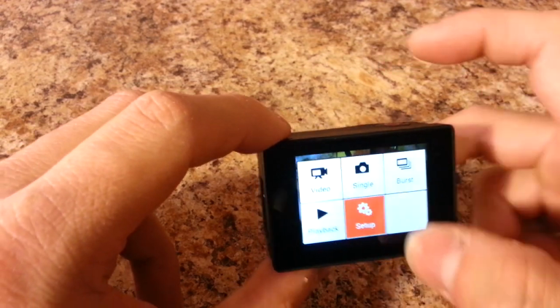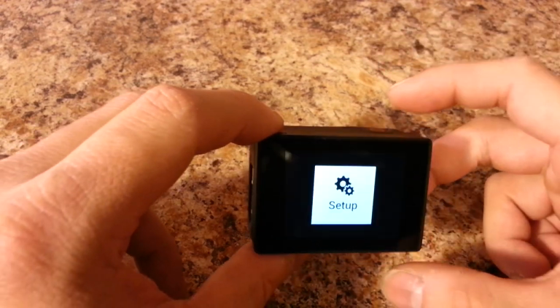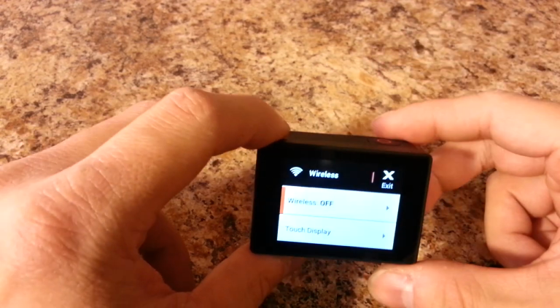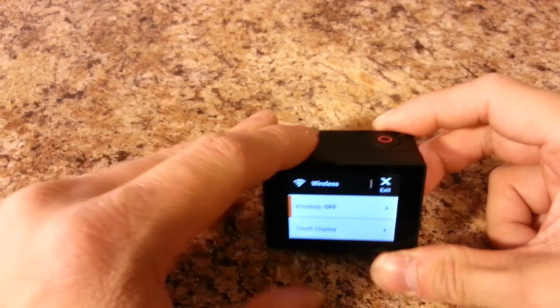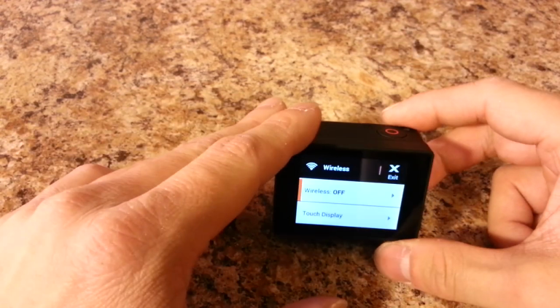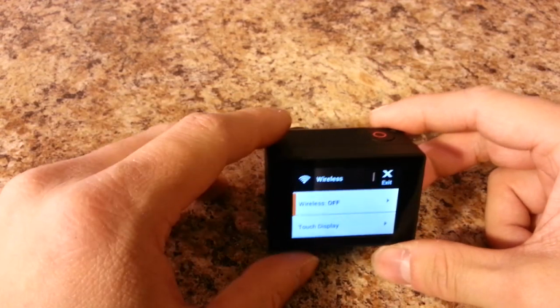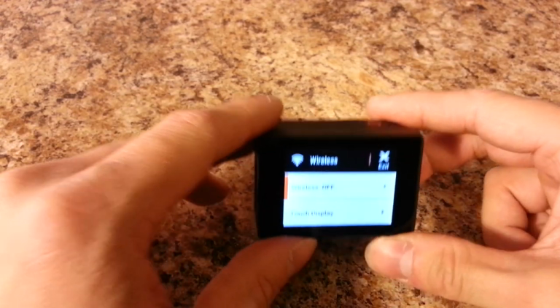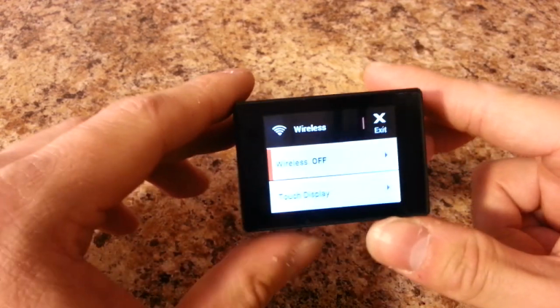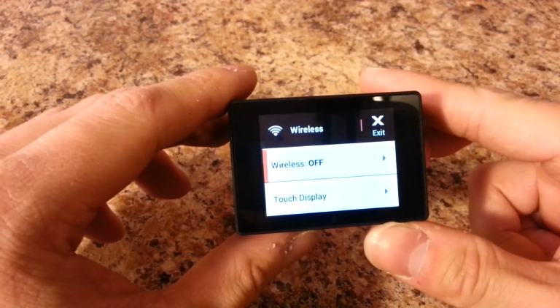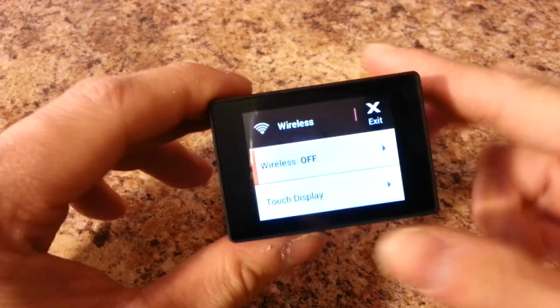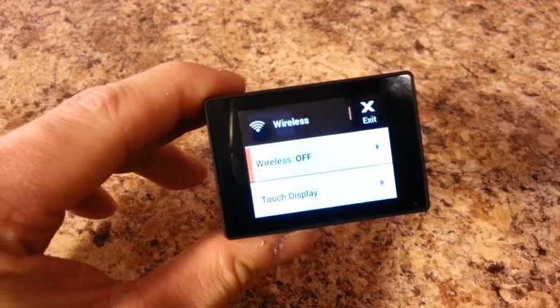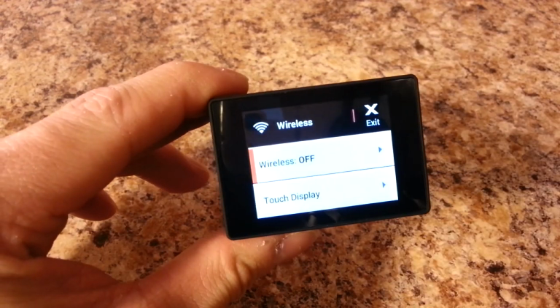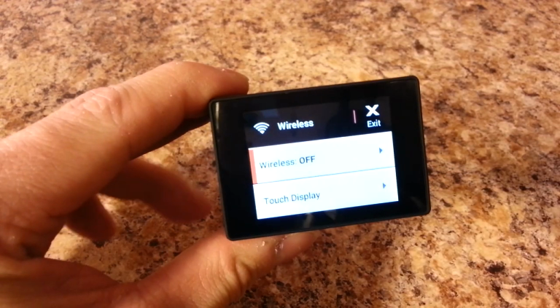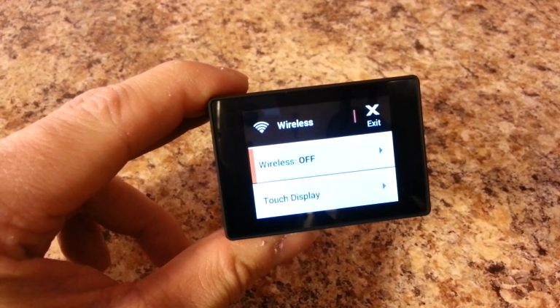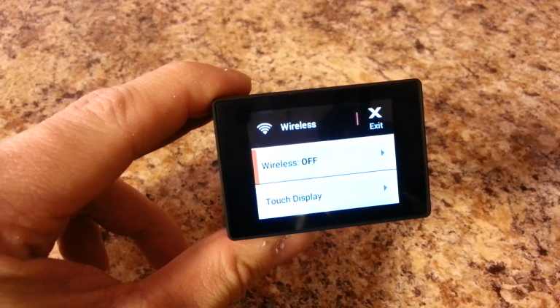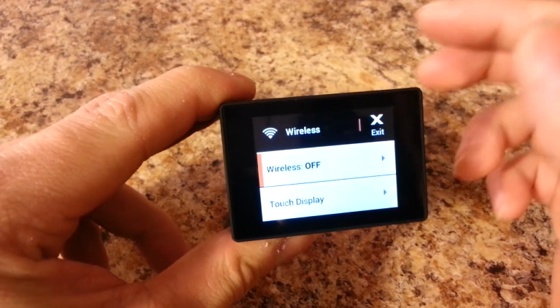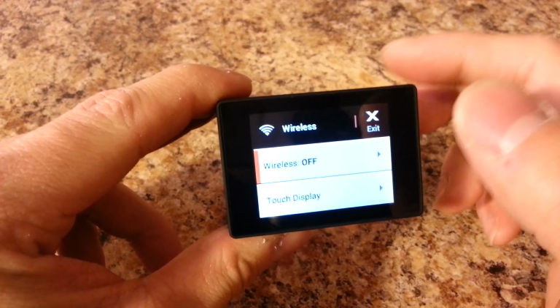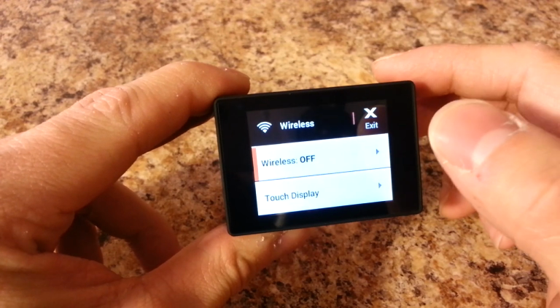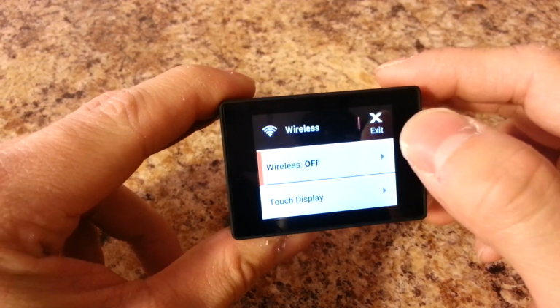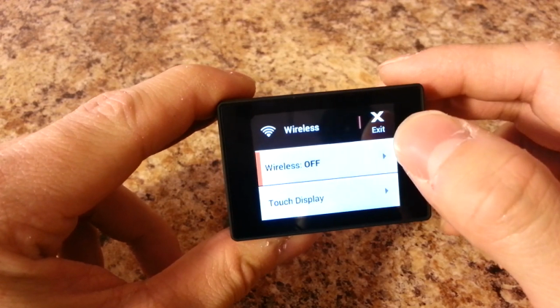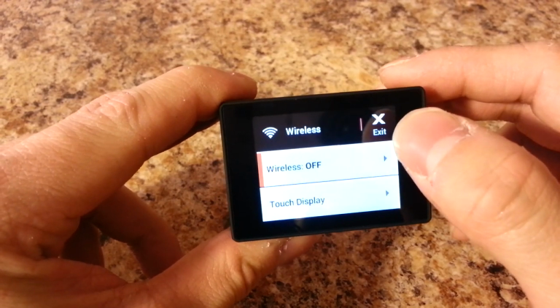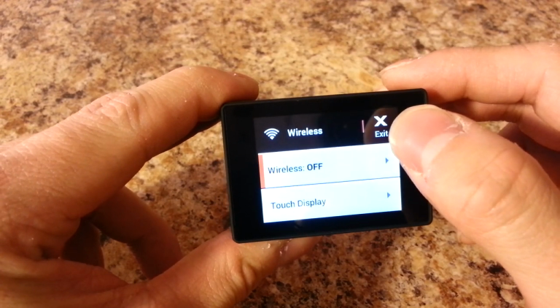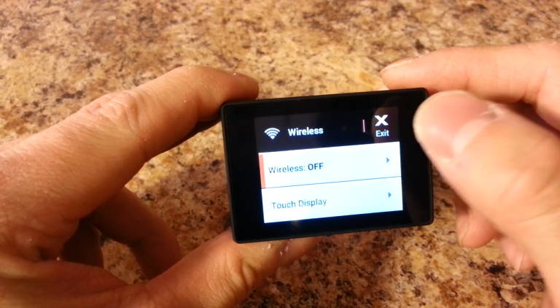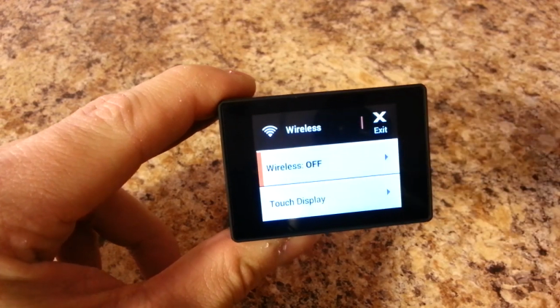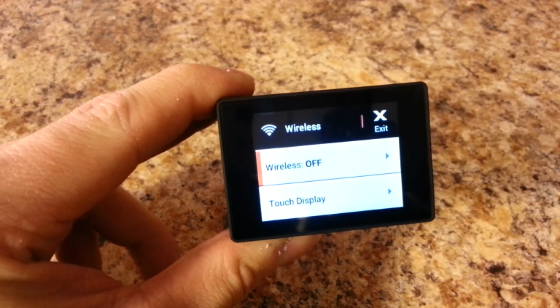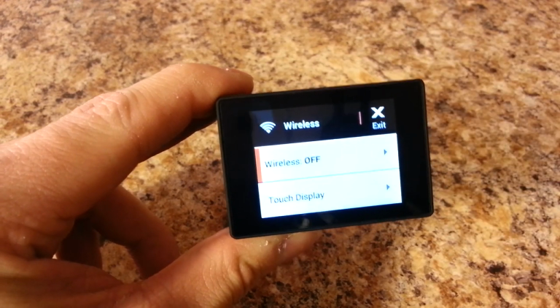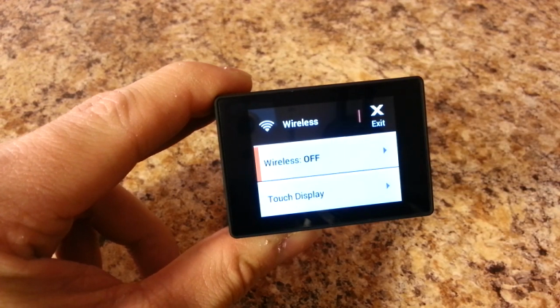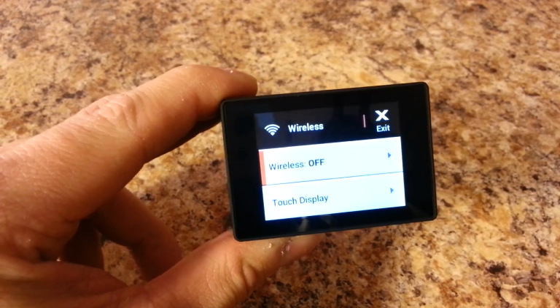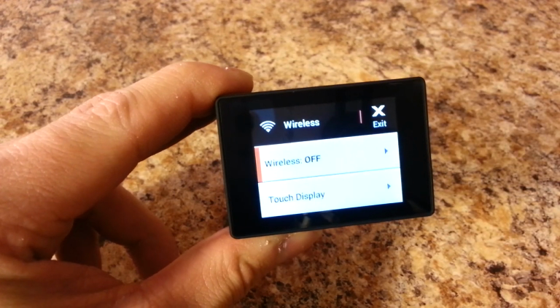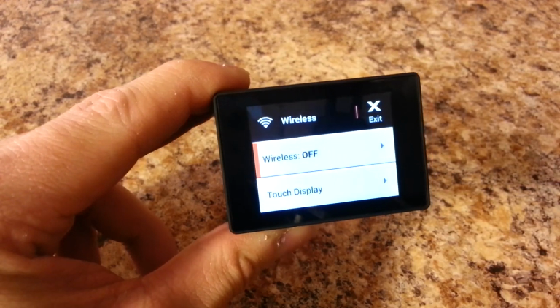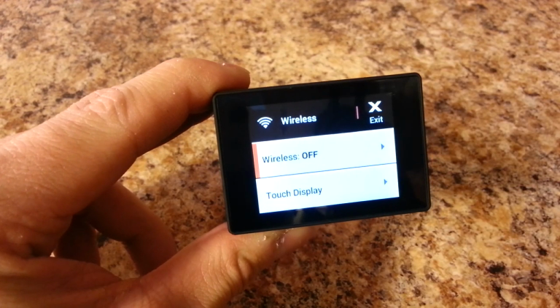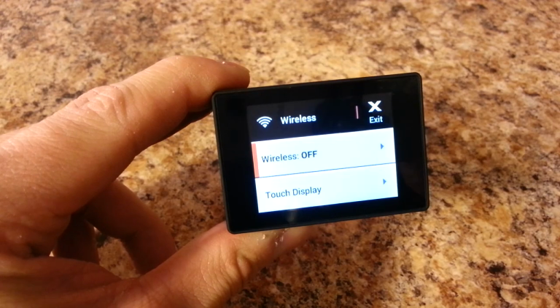The touch screen is a valuable addition if you don't want to use the application. I'm going to show you the GoPro app now — I have to switch to a different phone camera to demonstrate it.